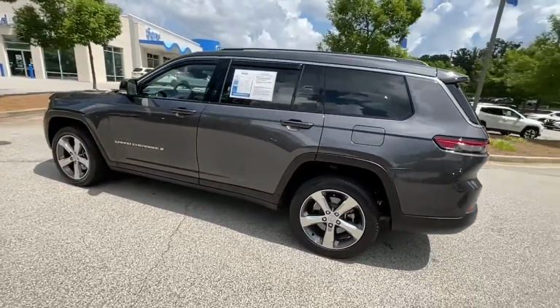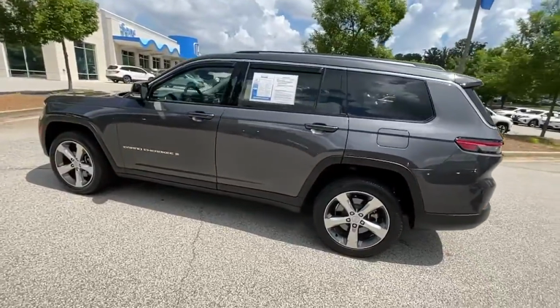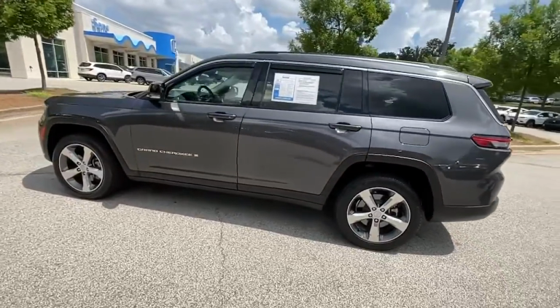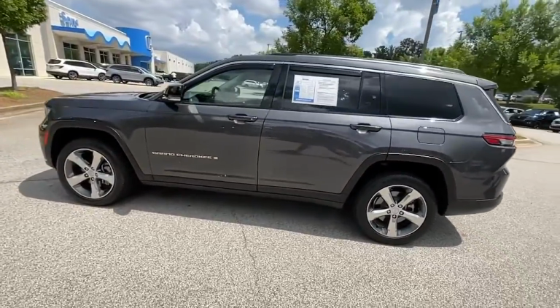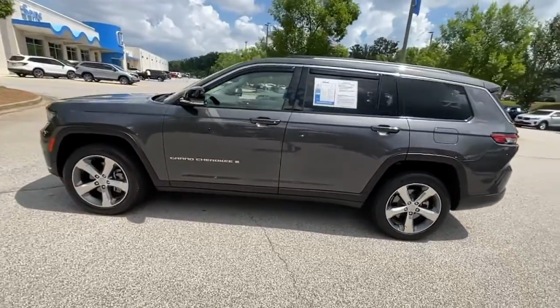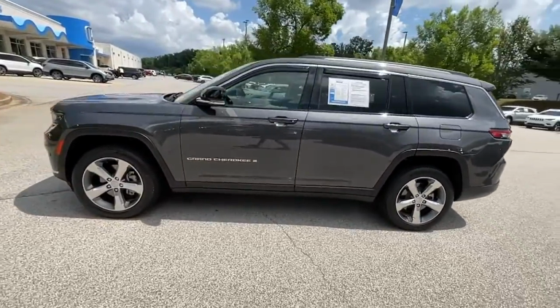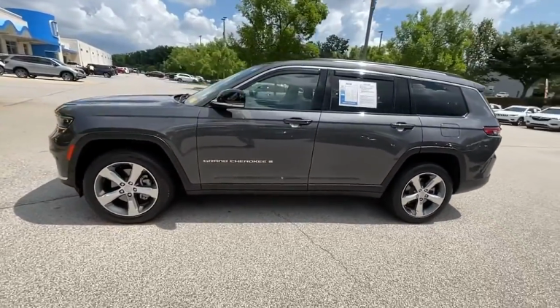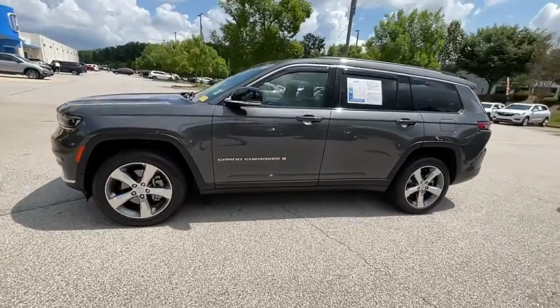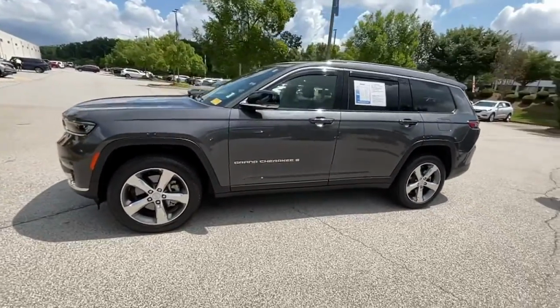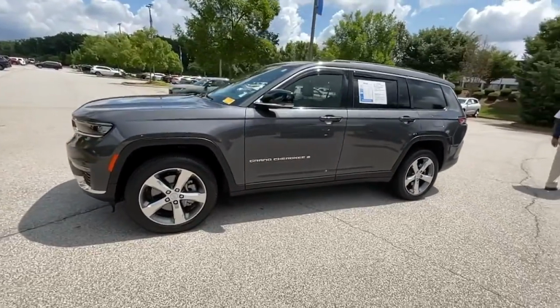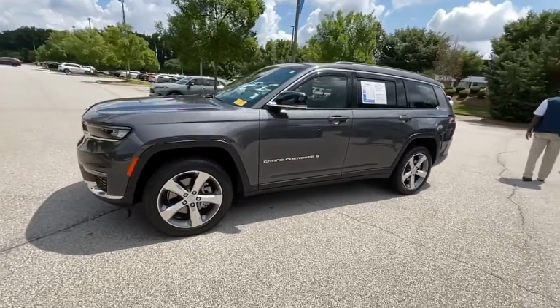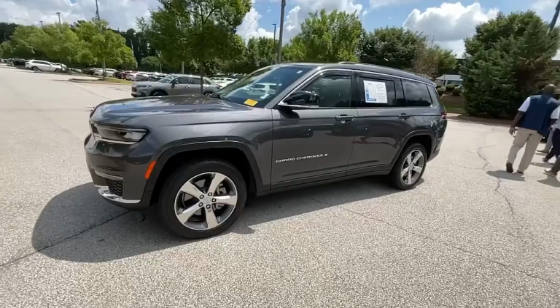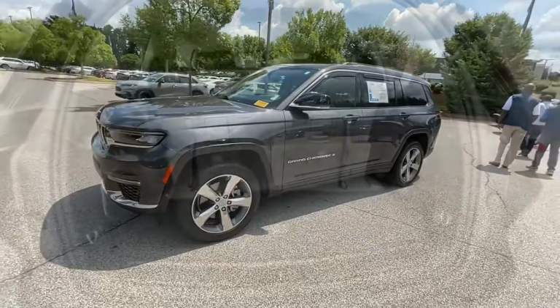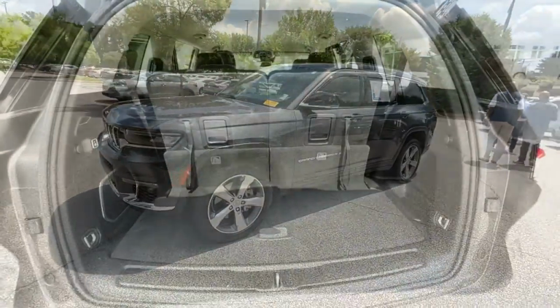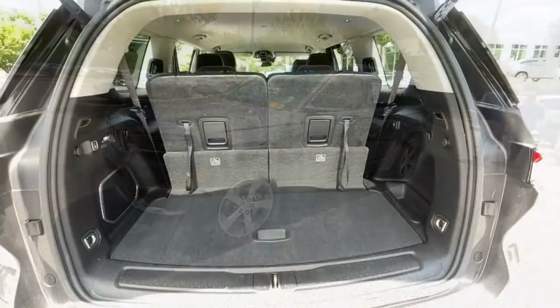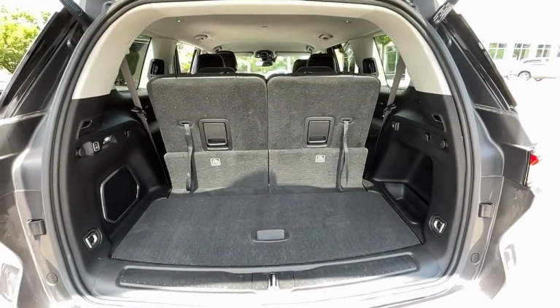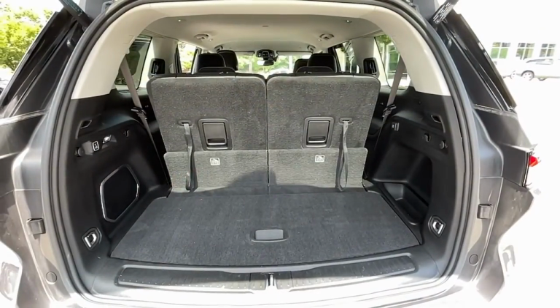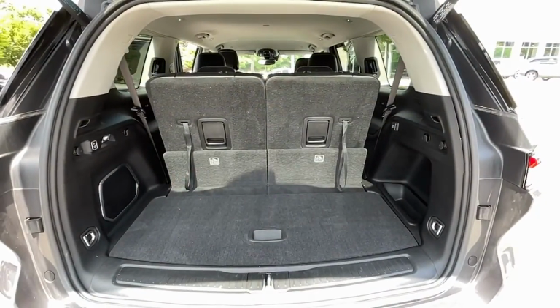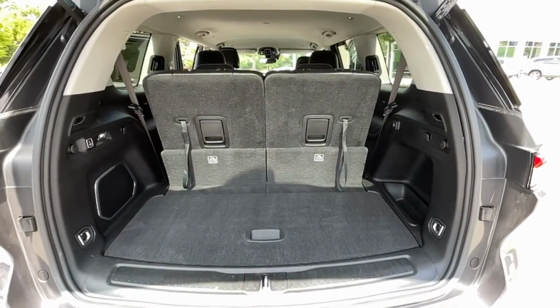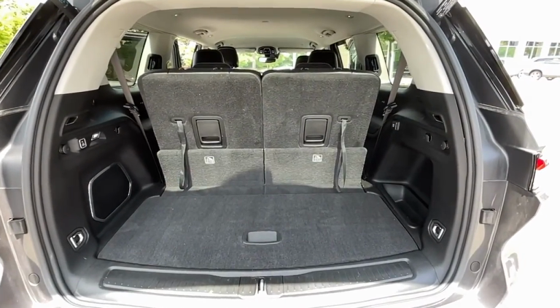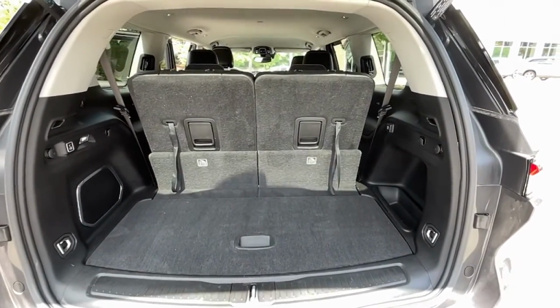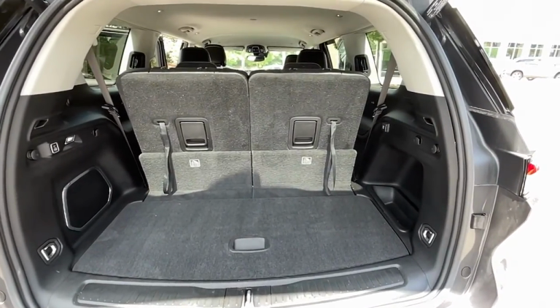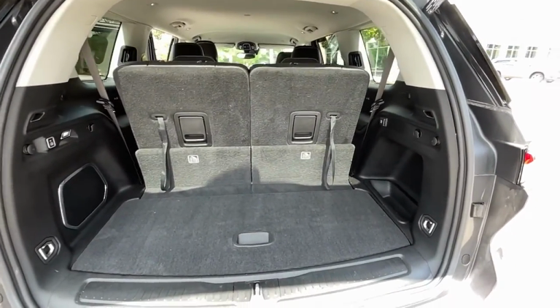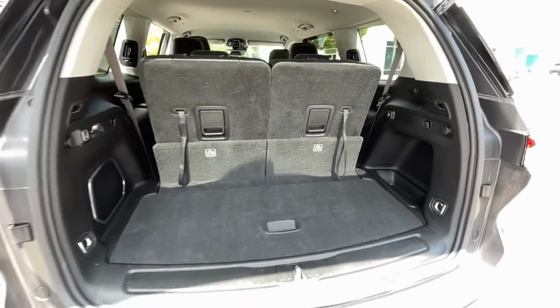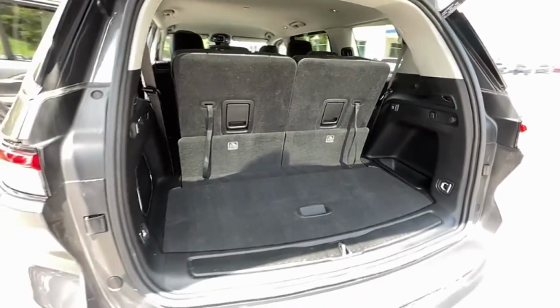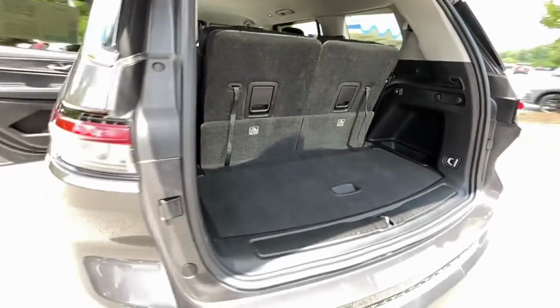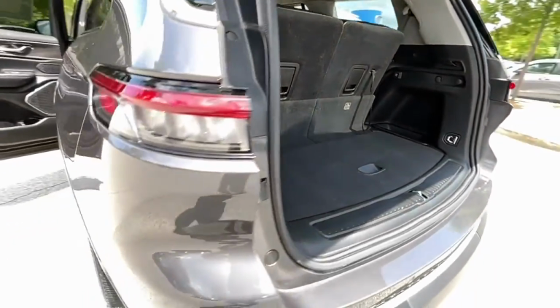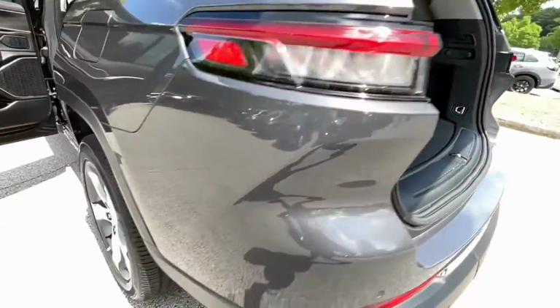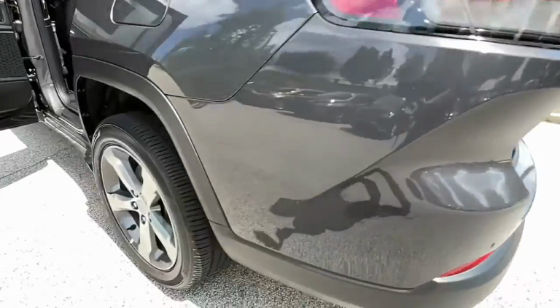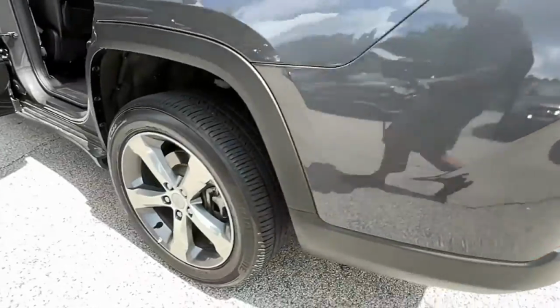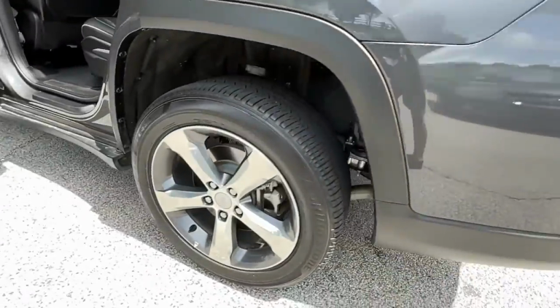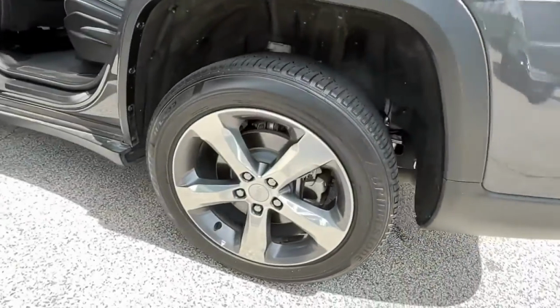These are just some of the great options this vehicle comes with: keyless entry, navigation system, V6 cylinder engine, power lift gate, and lane keeping assist.